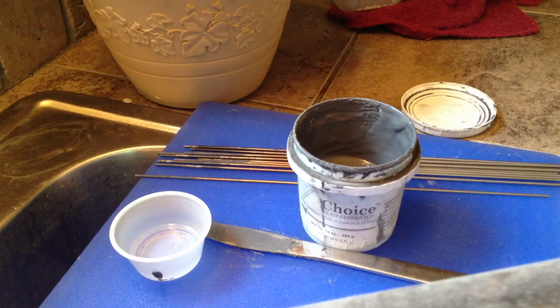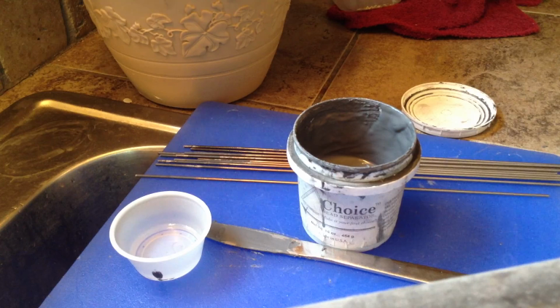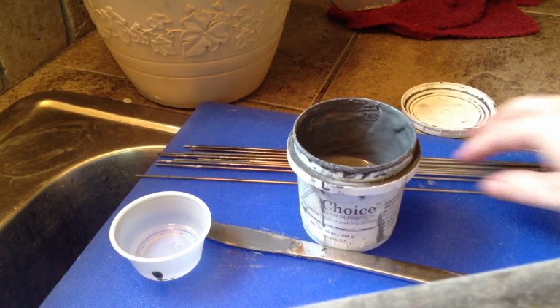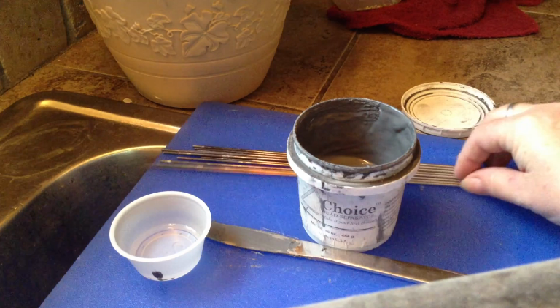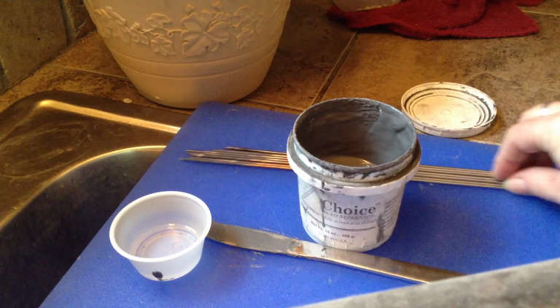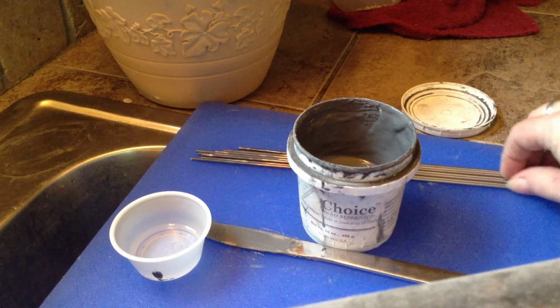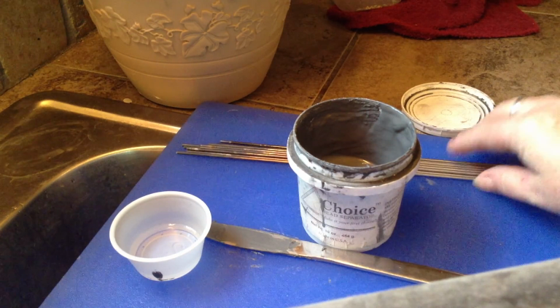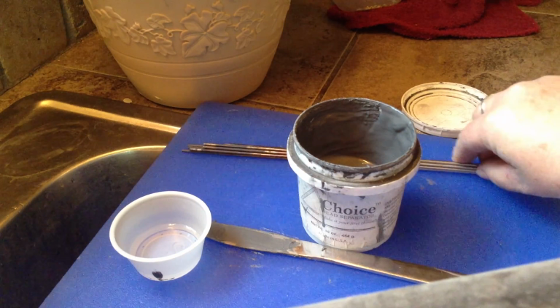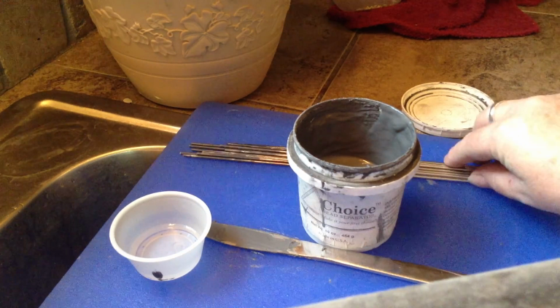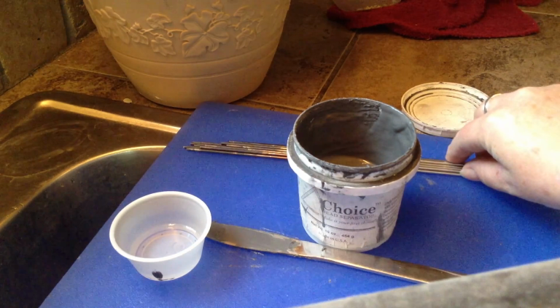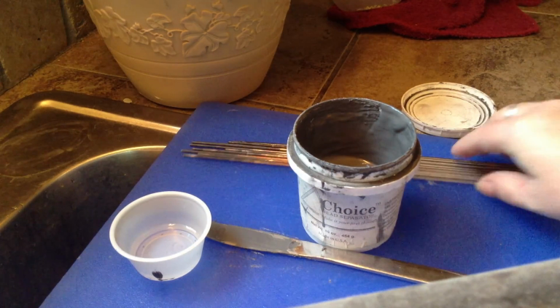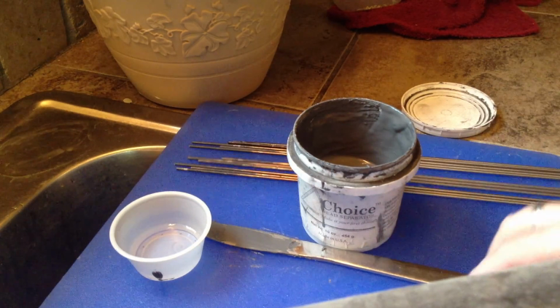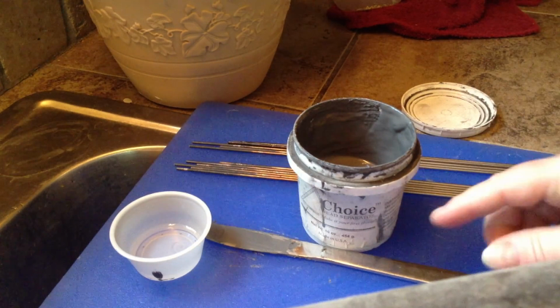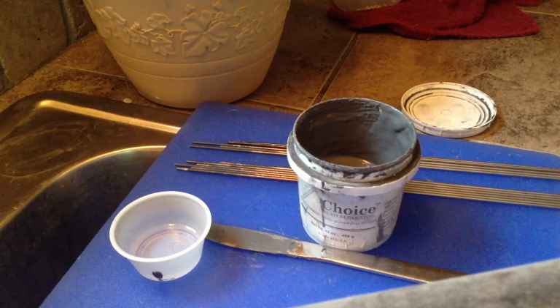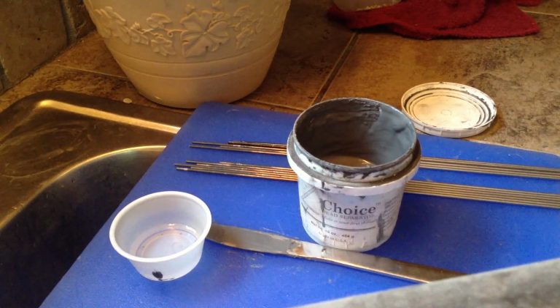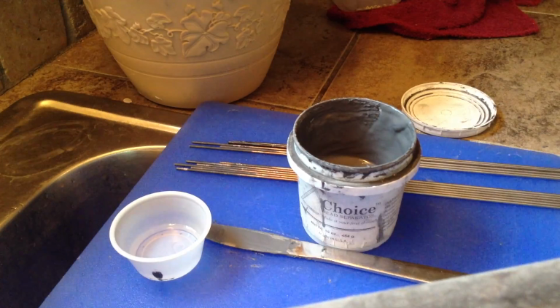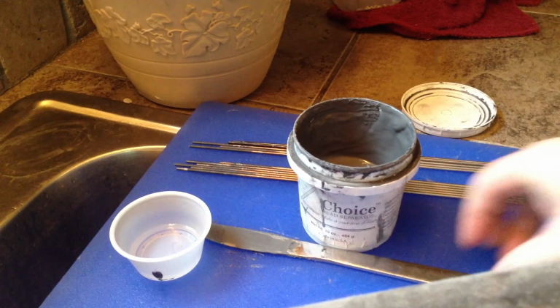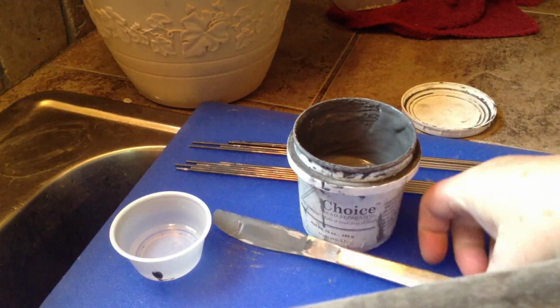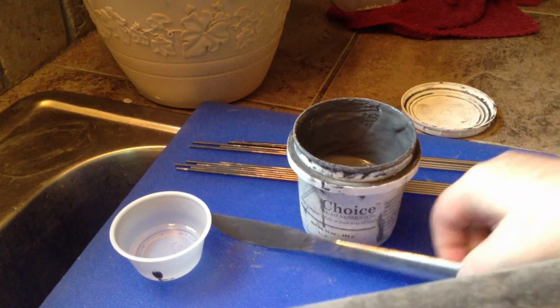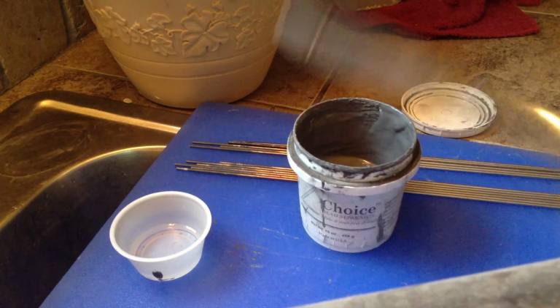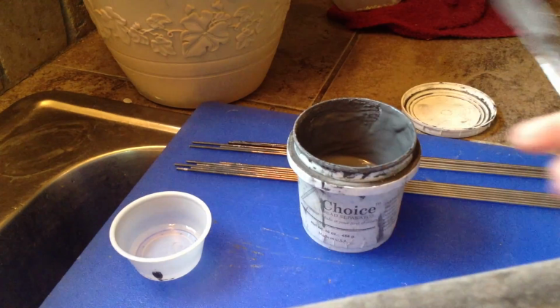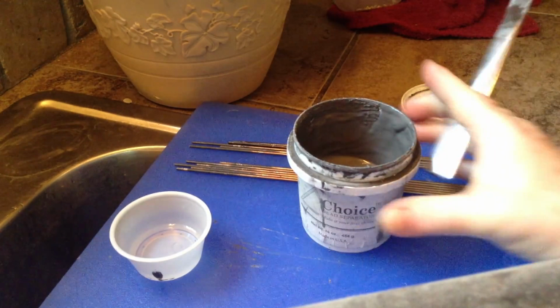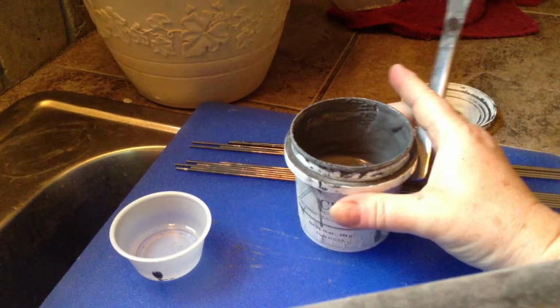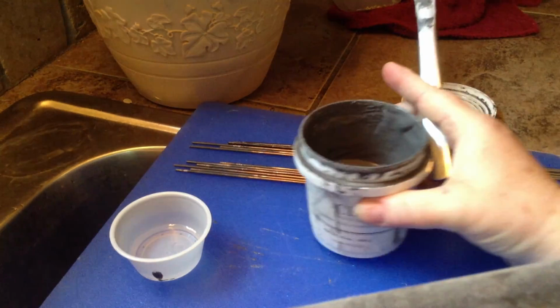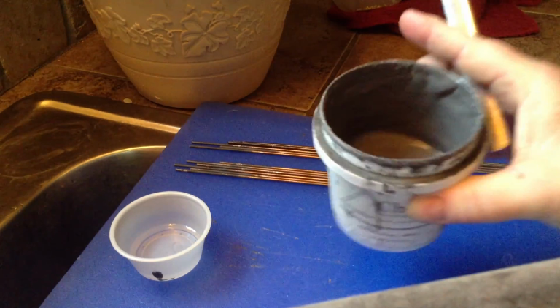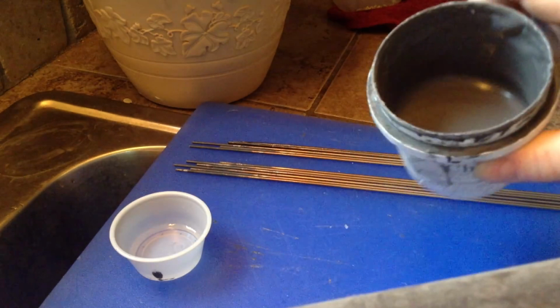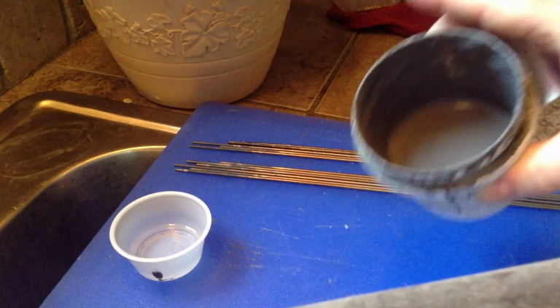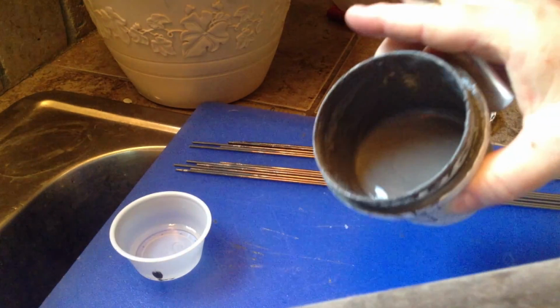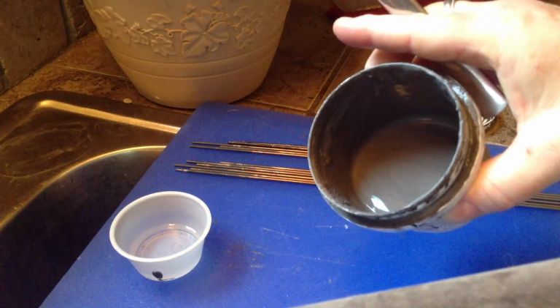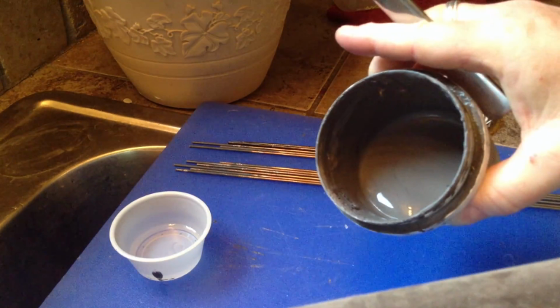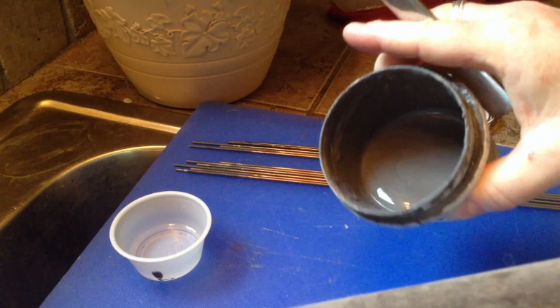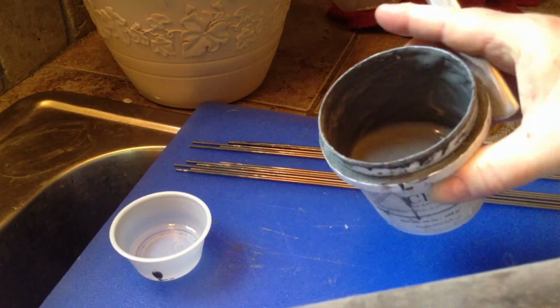You can see I've got my 3/32nd glass mandrels here and my Choice bead release. Usually, if you don't use your bead release for a little while, it gets kind of thick and hard.